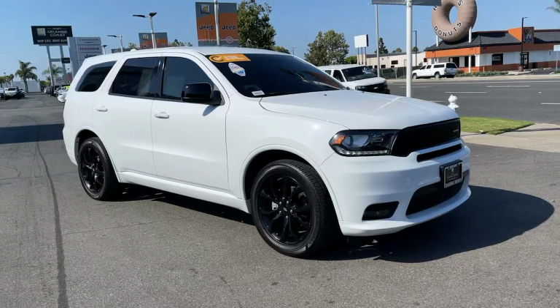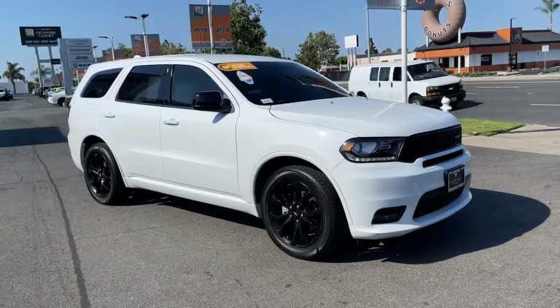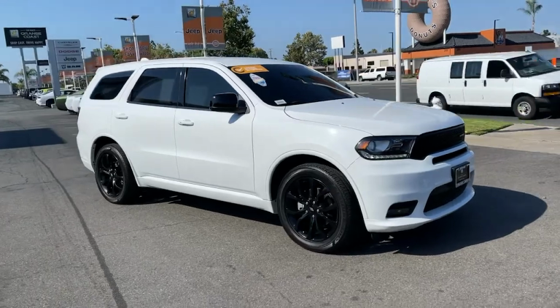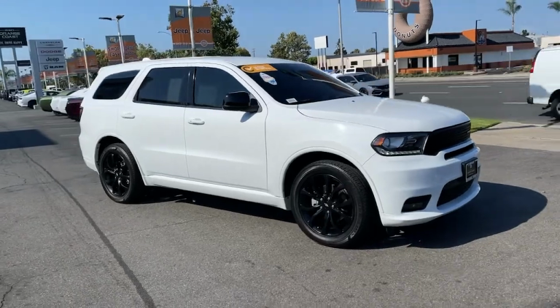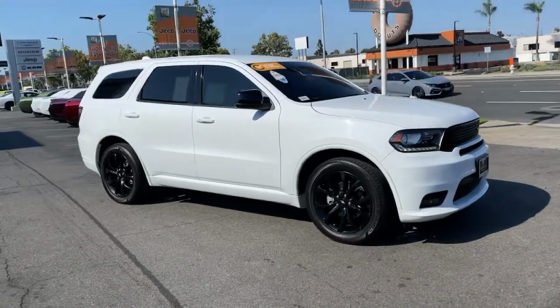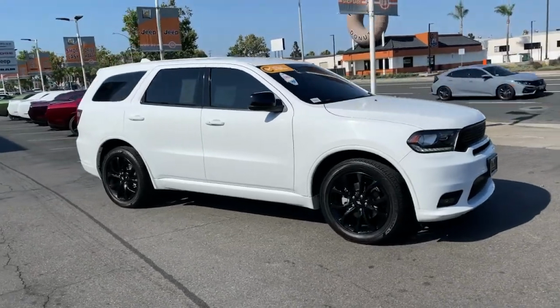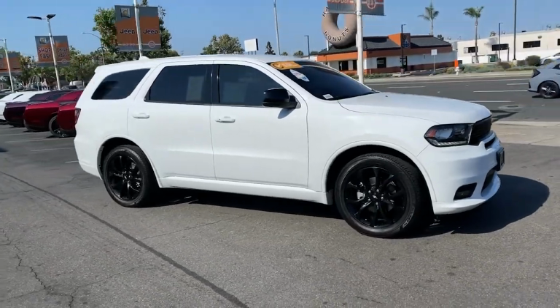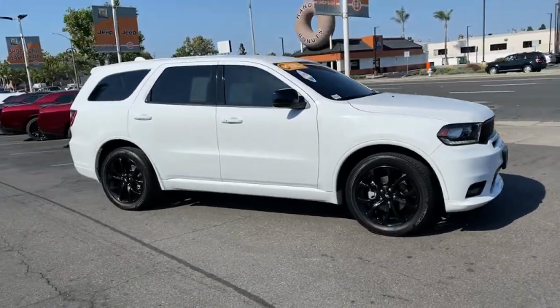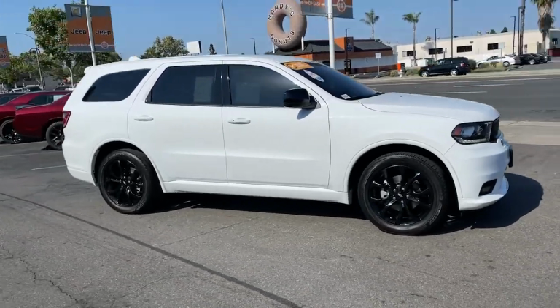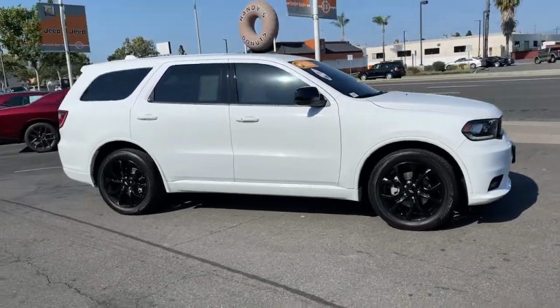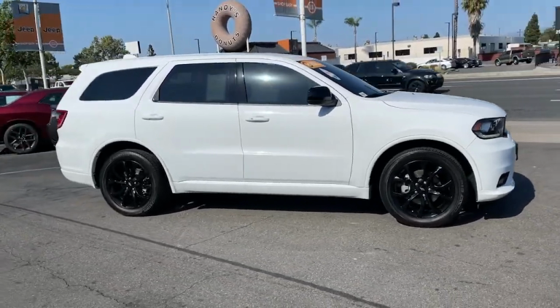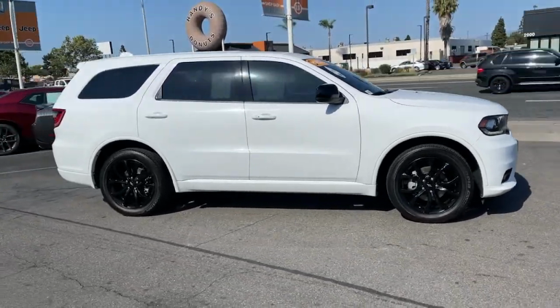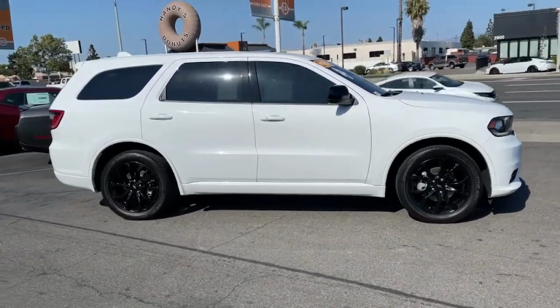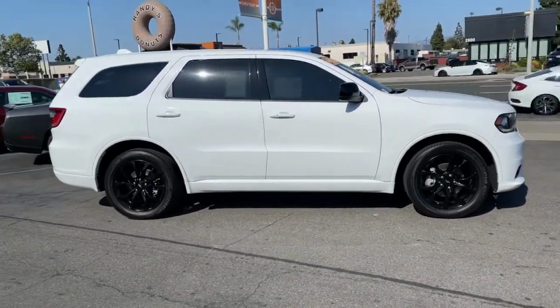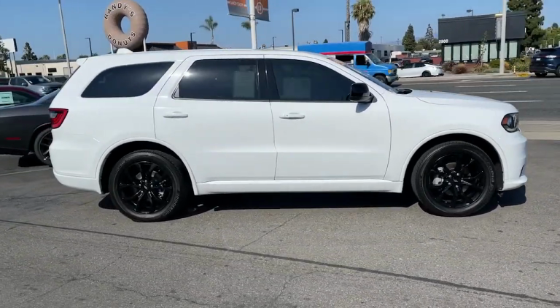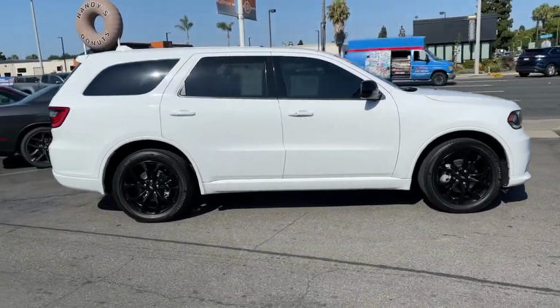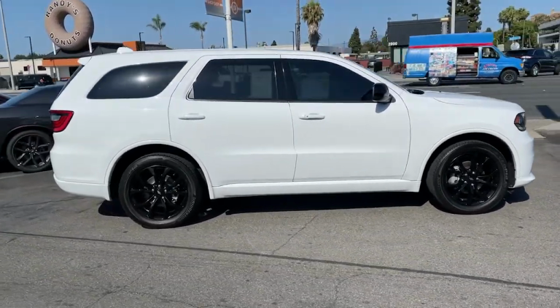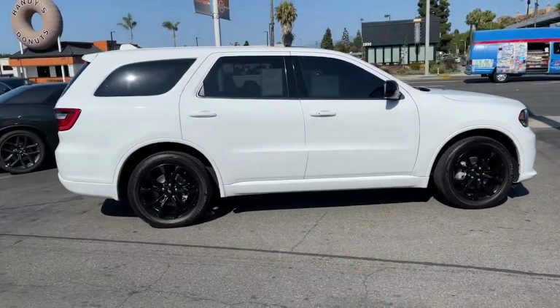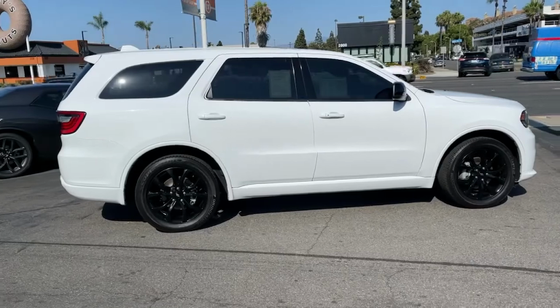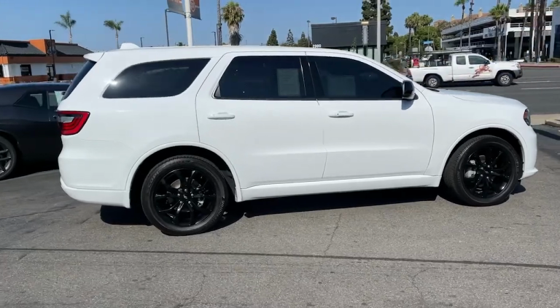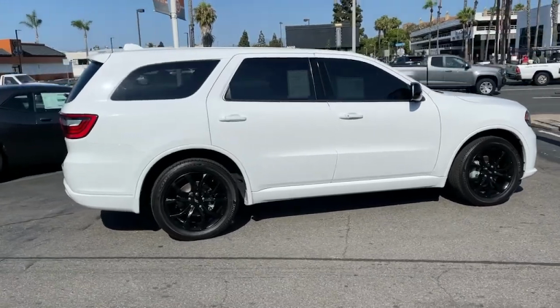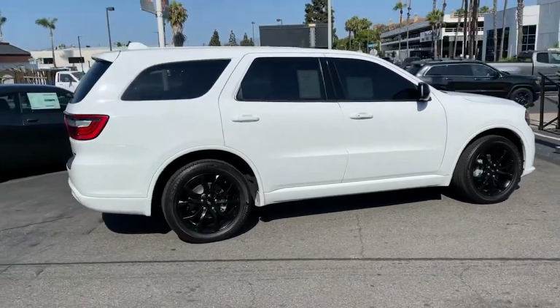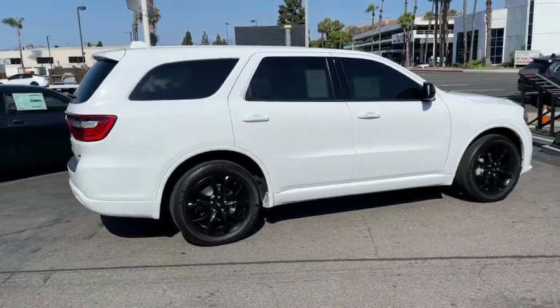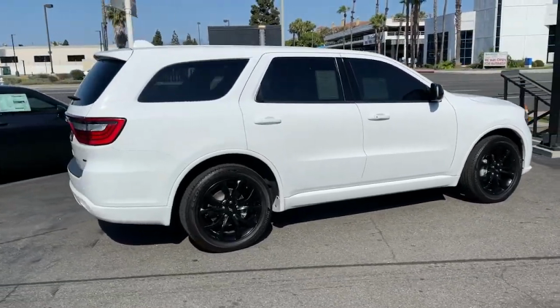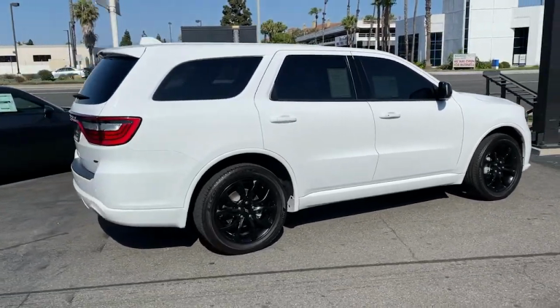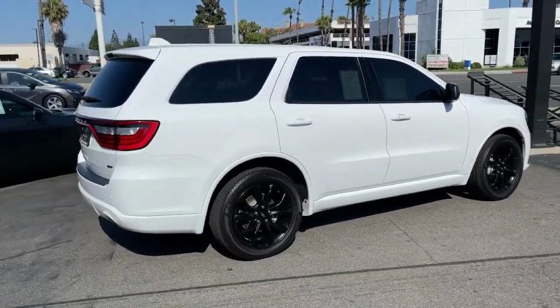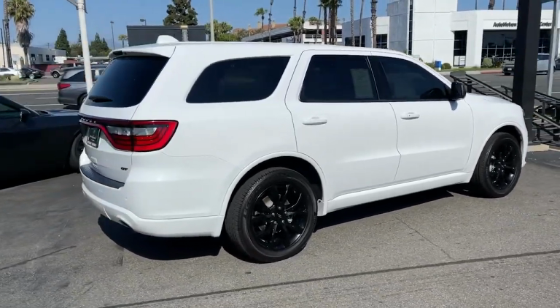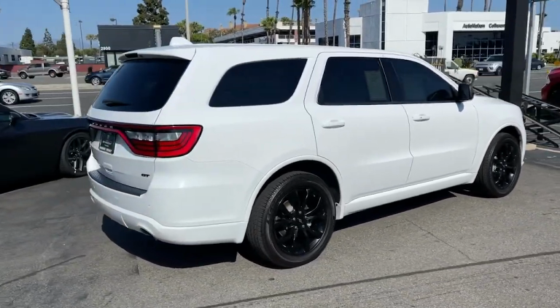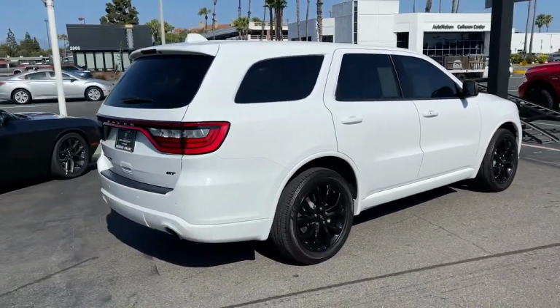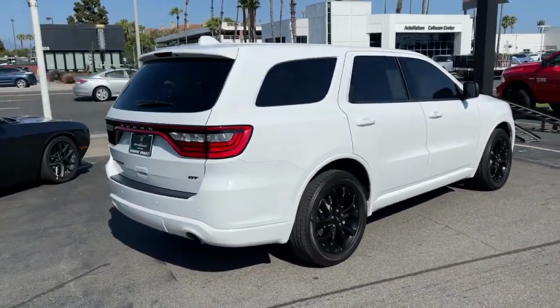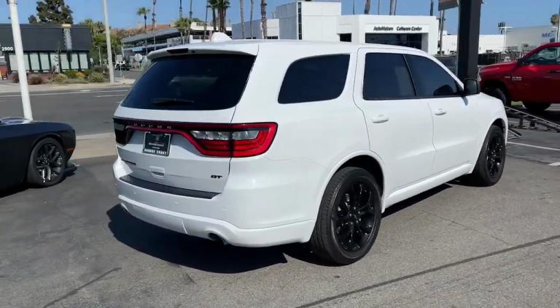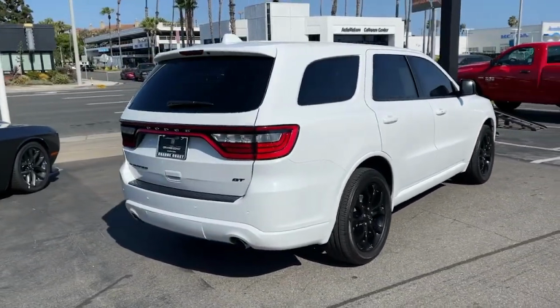Get a feel for the 2020 Dodge Durango. With less than 20,000 miles on the odometer, this vehicle provides excellent value.